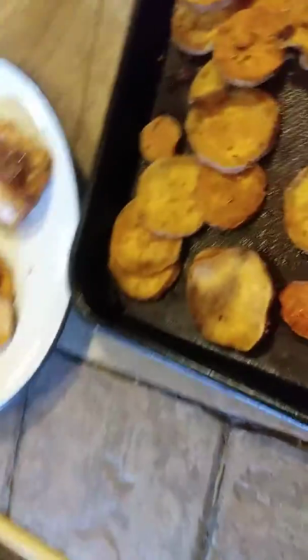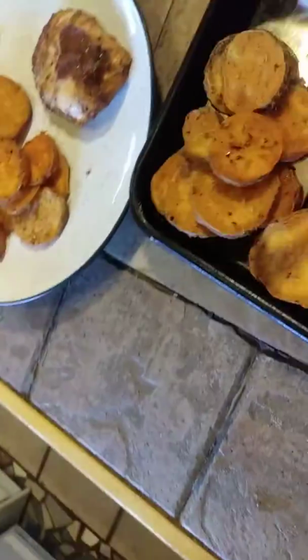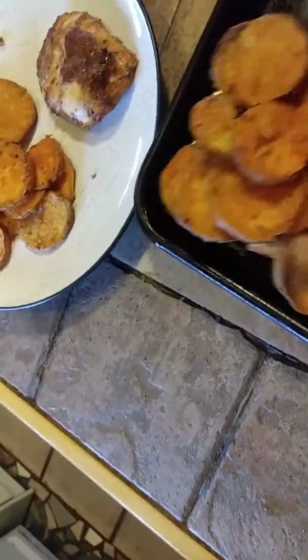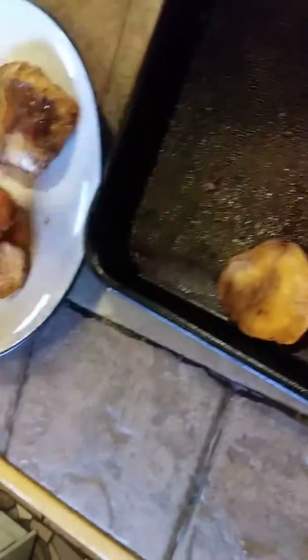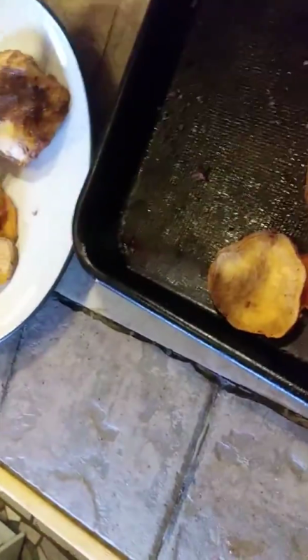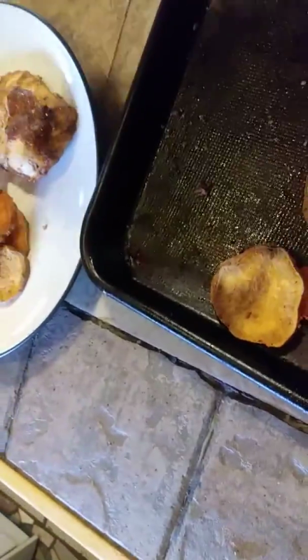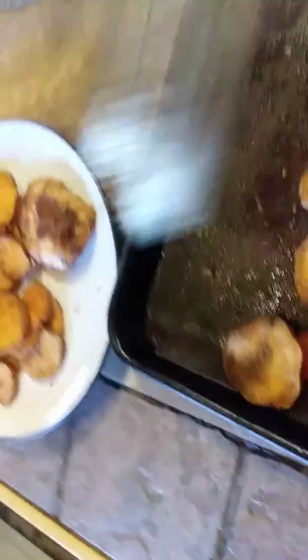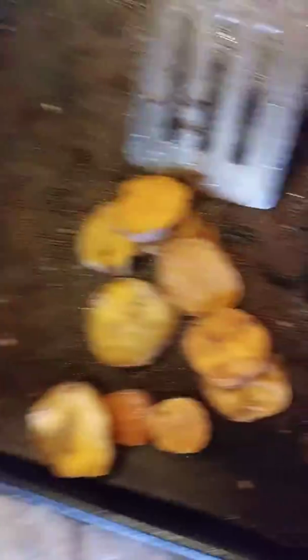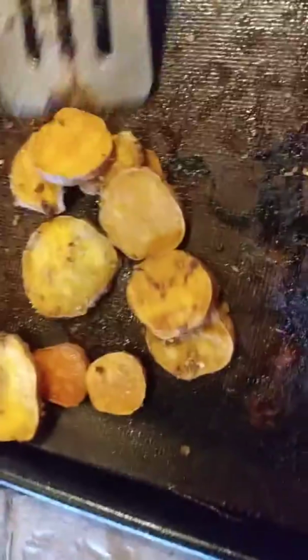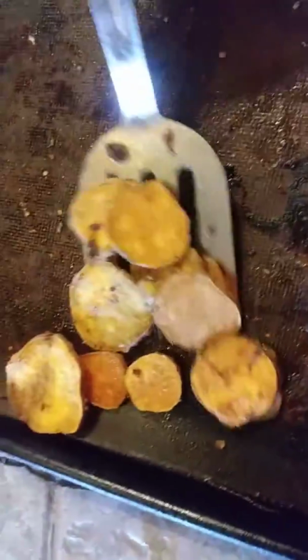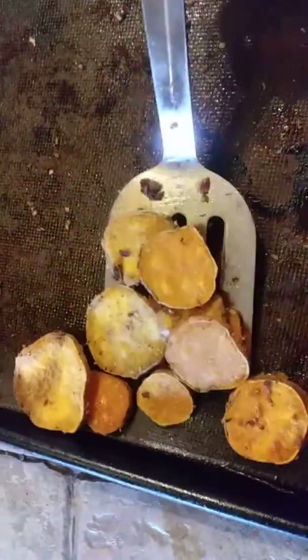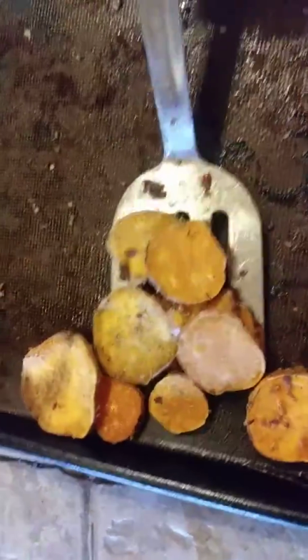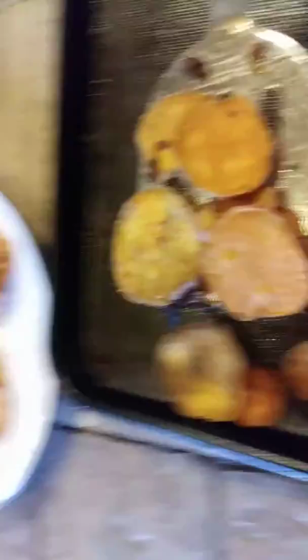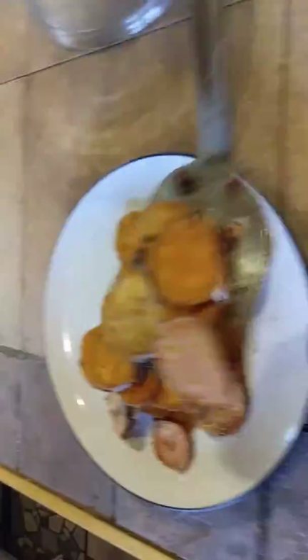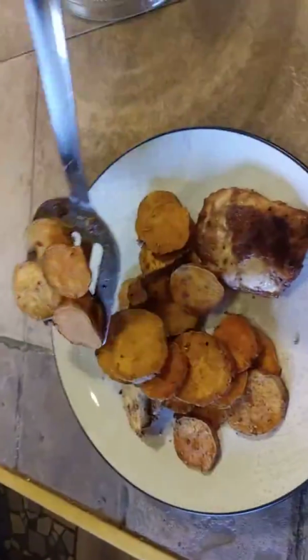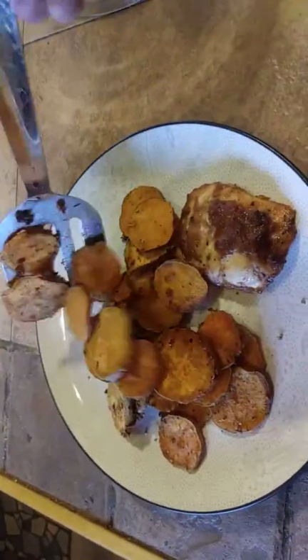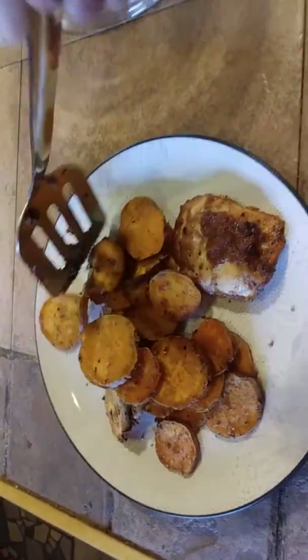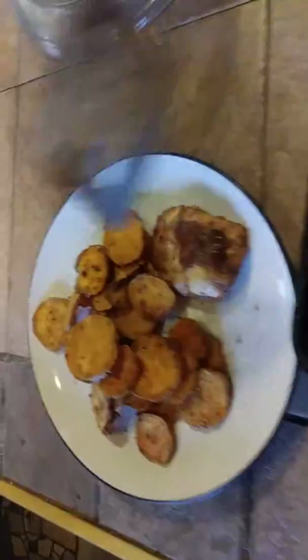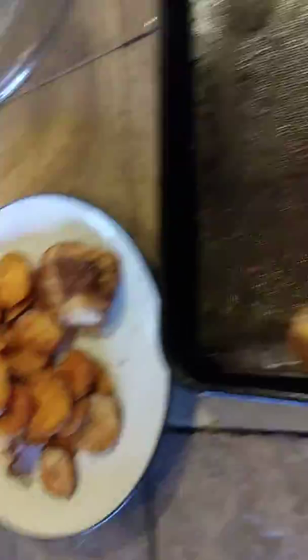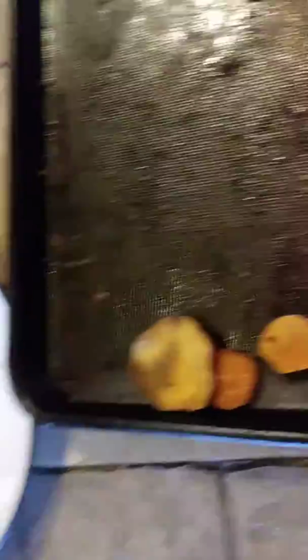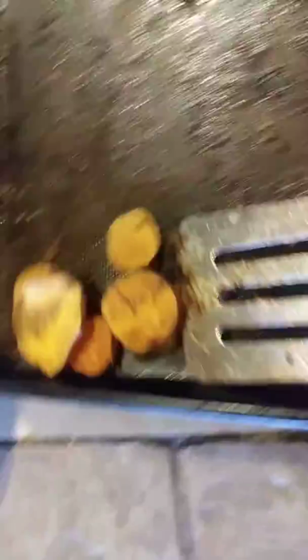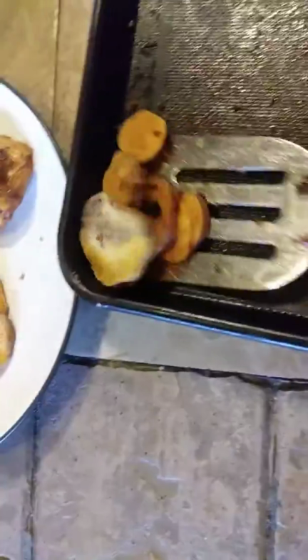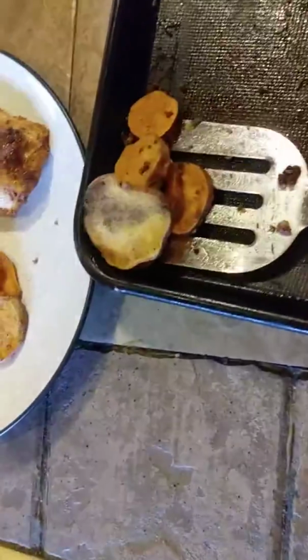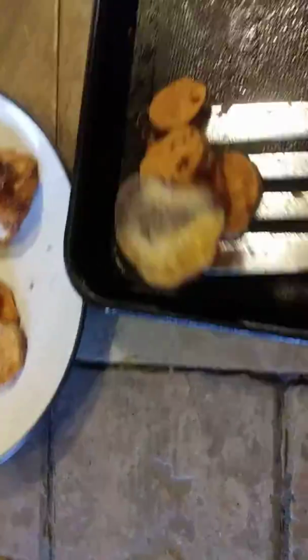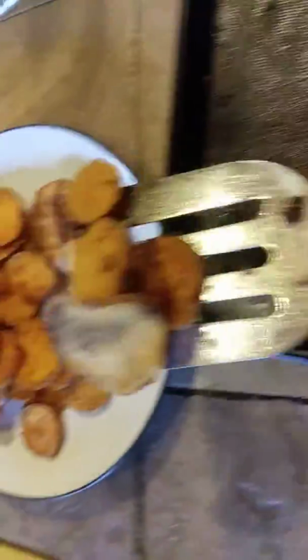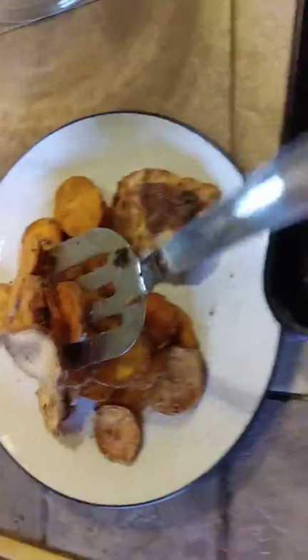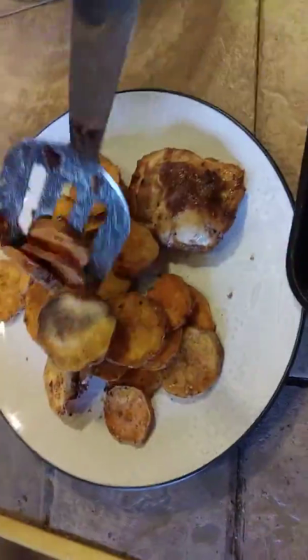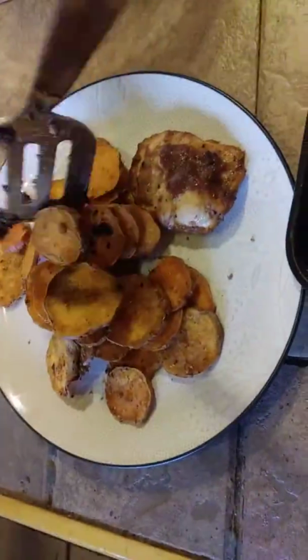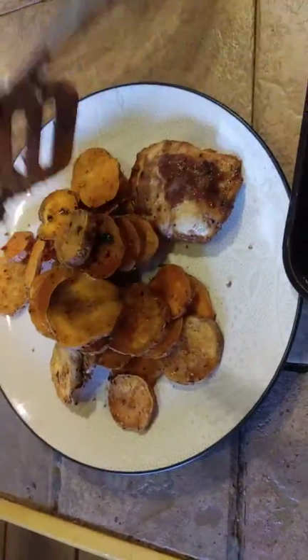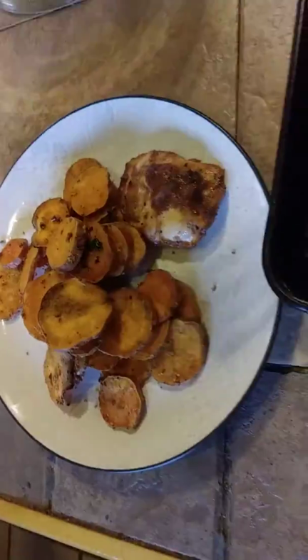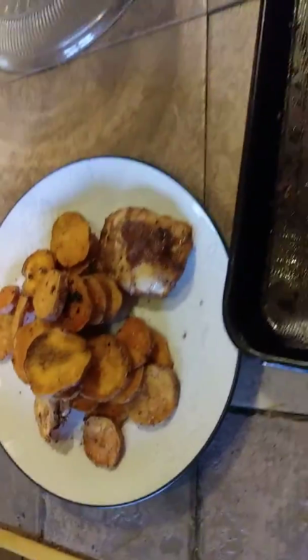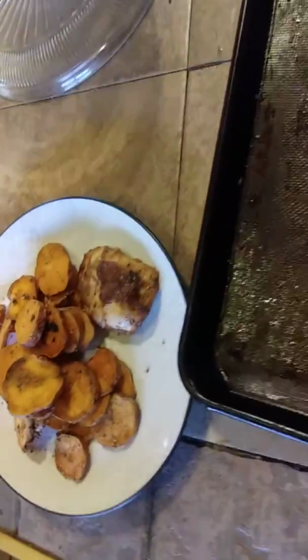Sweet potato is an awesome choice right now, too, because it has a little bit more vitamin C than your regular side dish, which is nice — that way you're not having to eat two oranges, which have so much sugar.